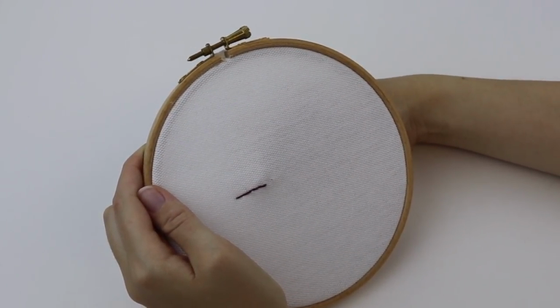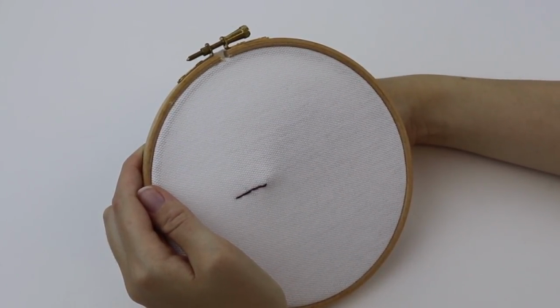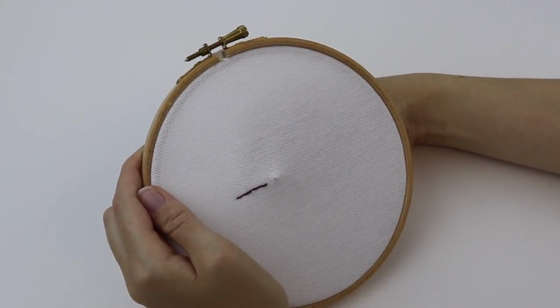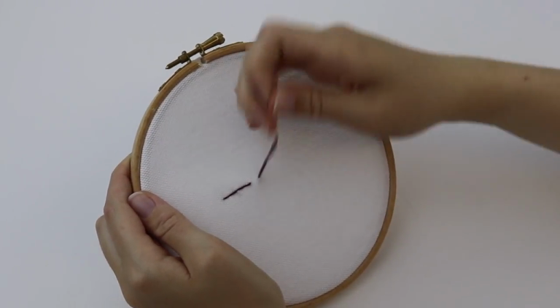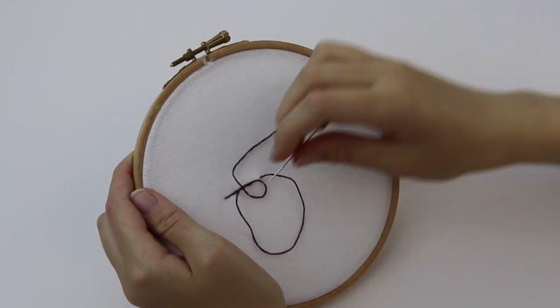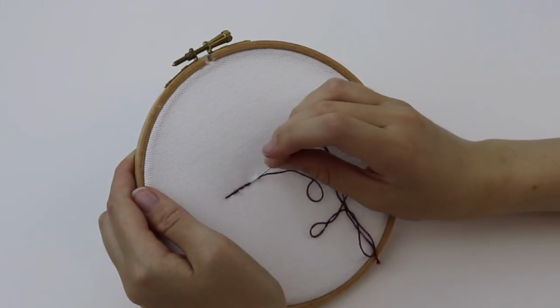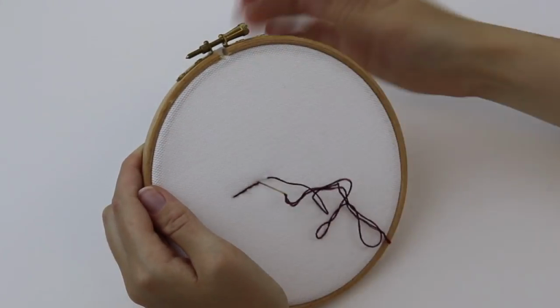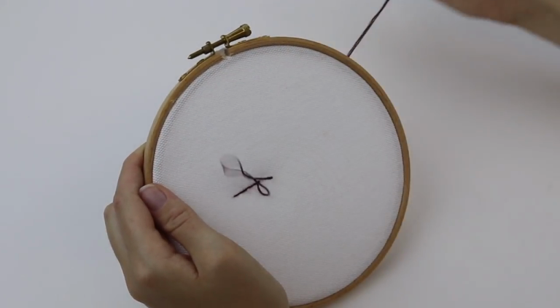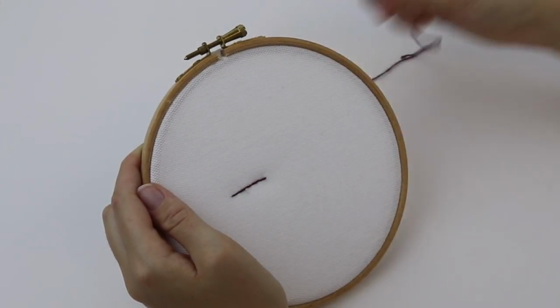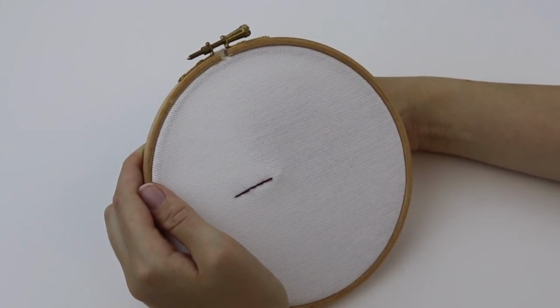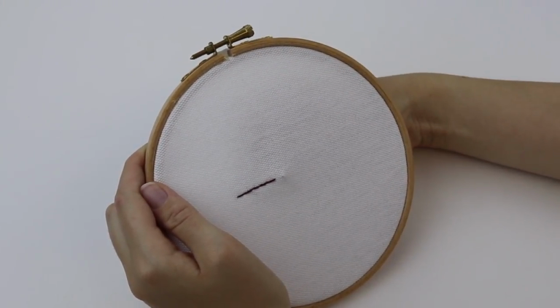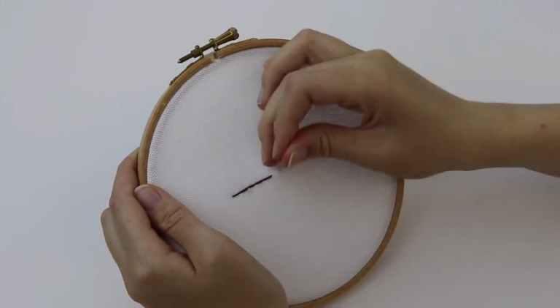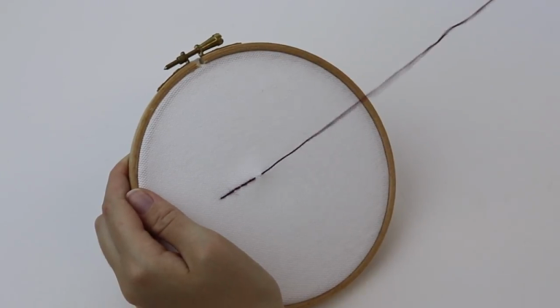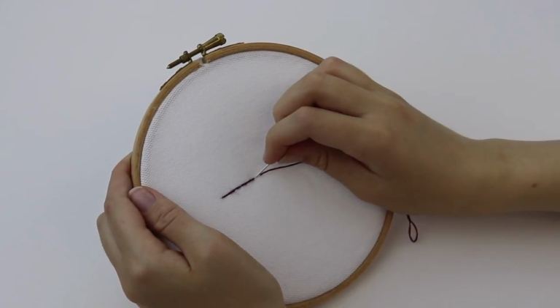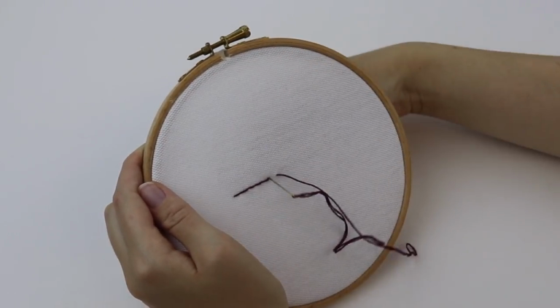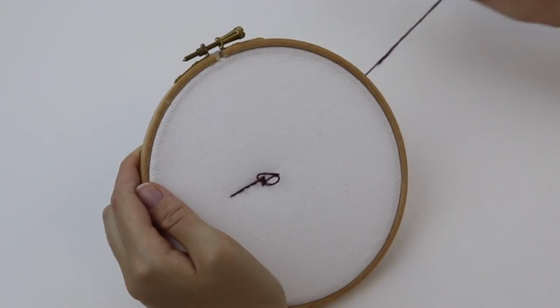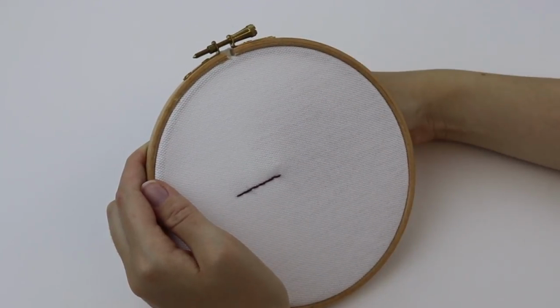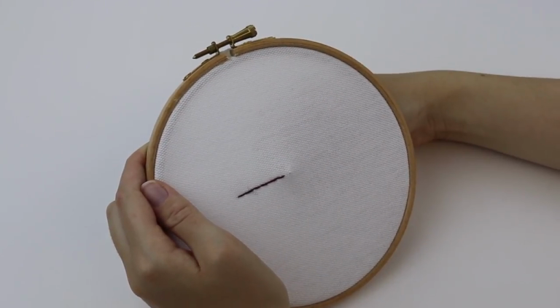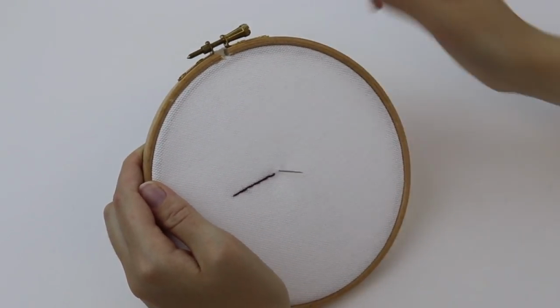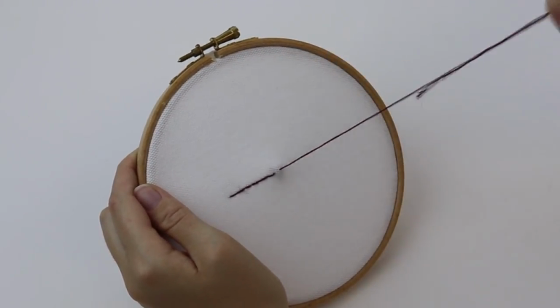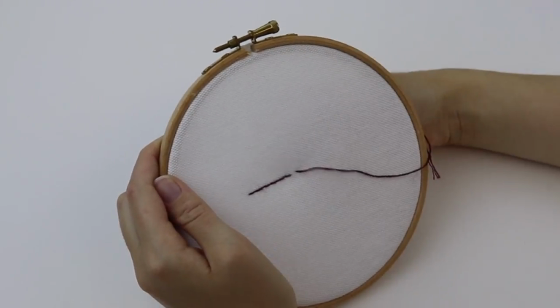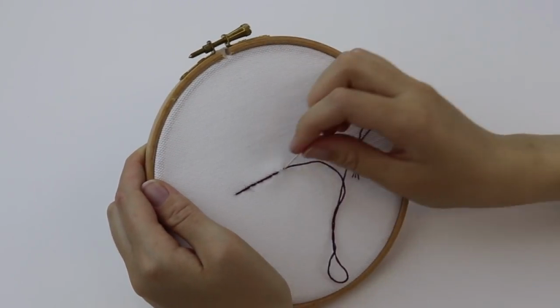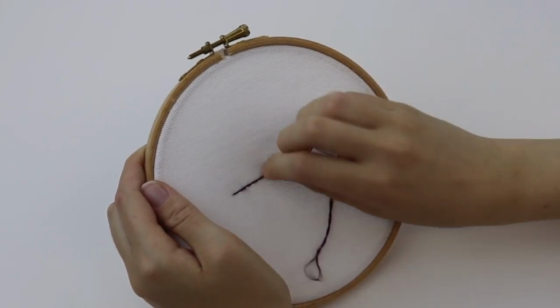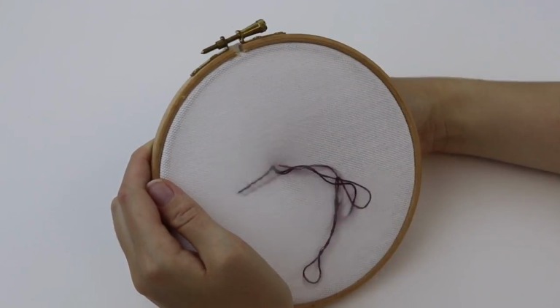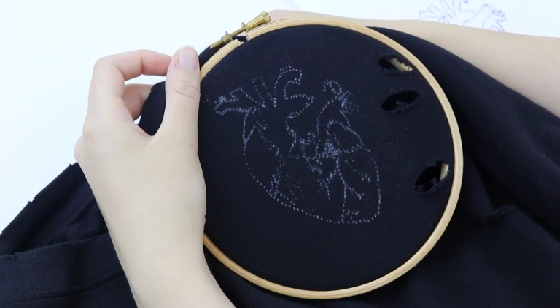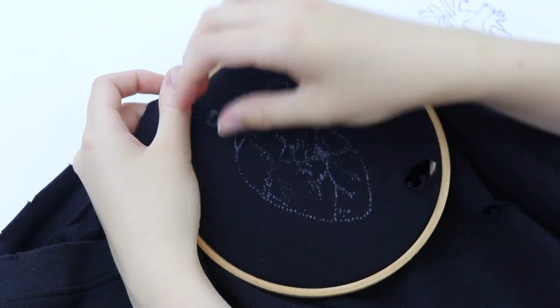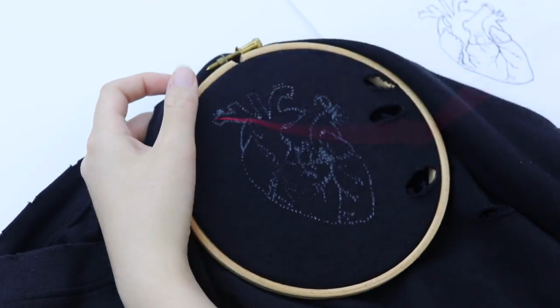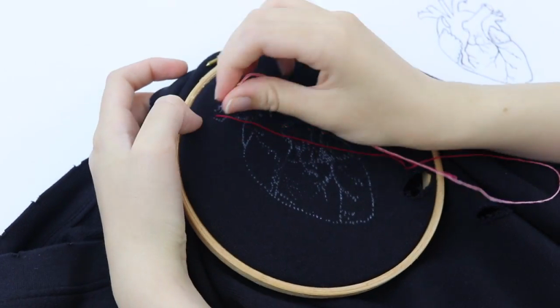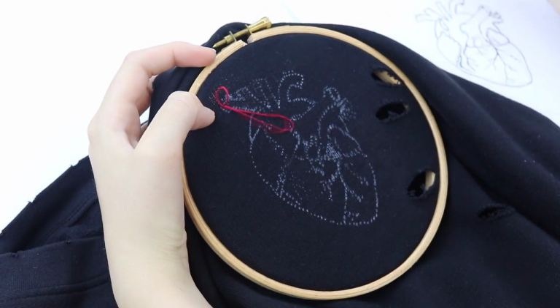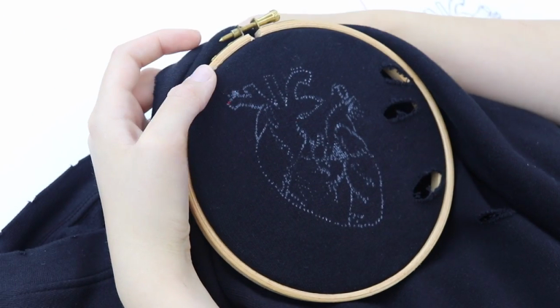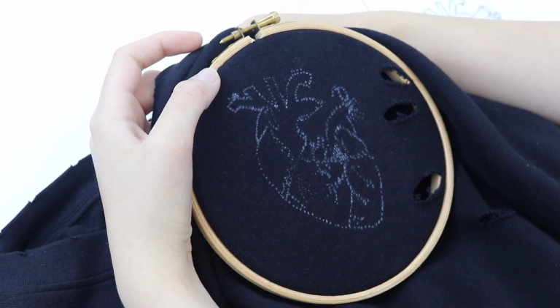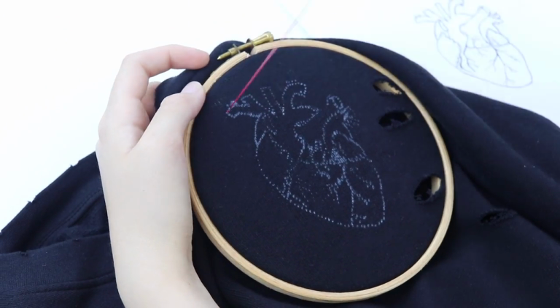I do have to say this is so therapeutic and I'm sure that you guys will enjoy it if you tried it at home too. I do have to say it is incredibly hilarious that in my next biology lesson we're going to be doing a heart dissection, so I know what I'm going to be wearing.